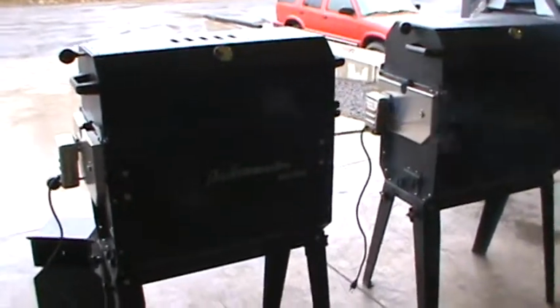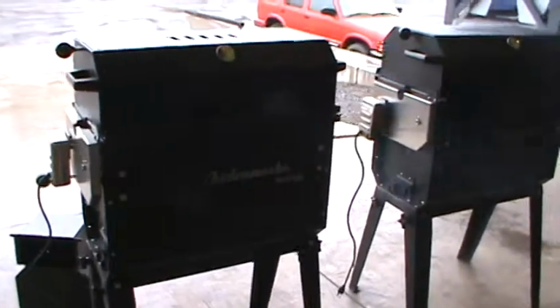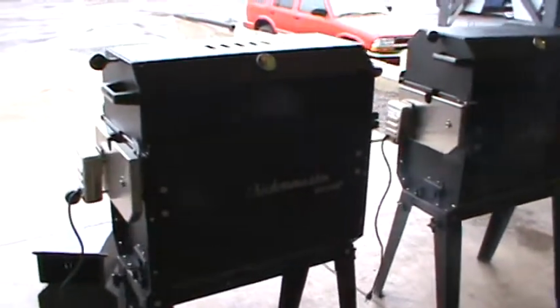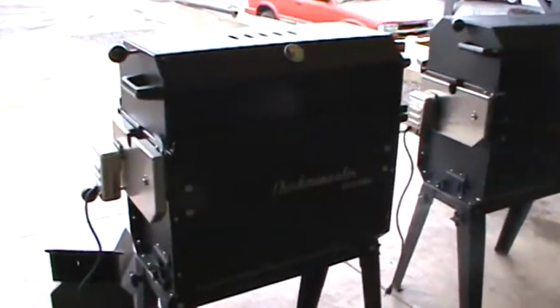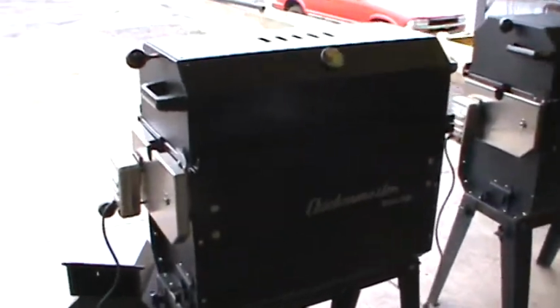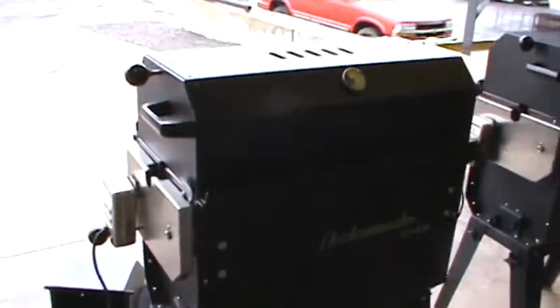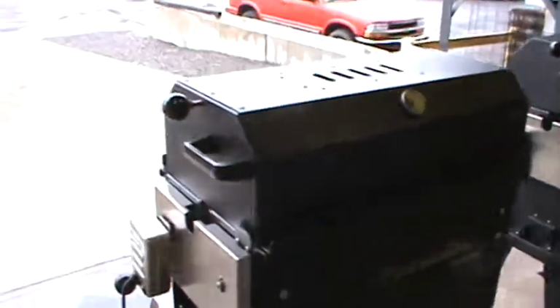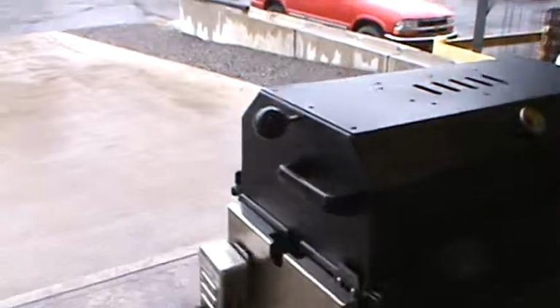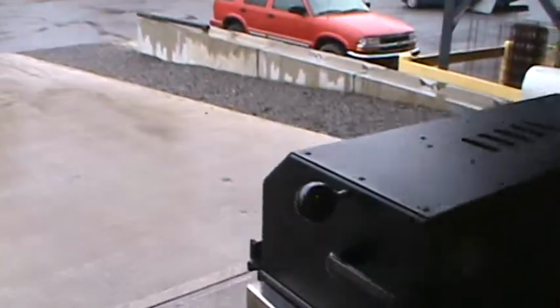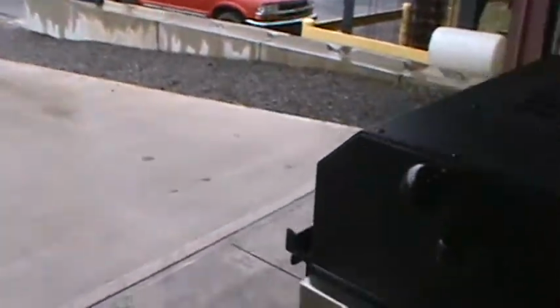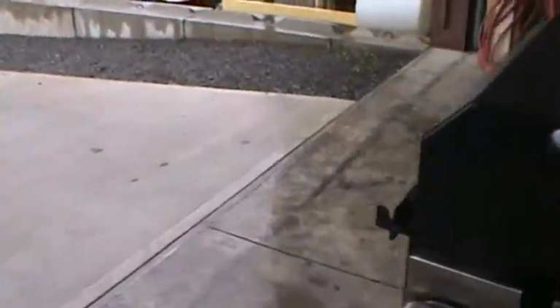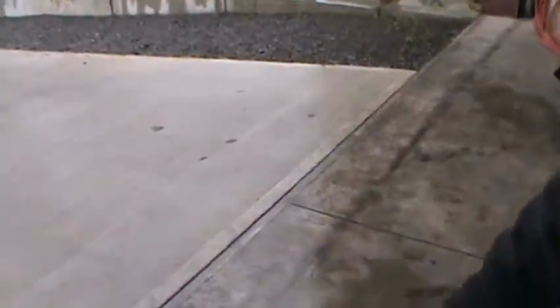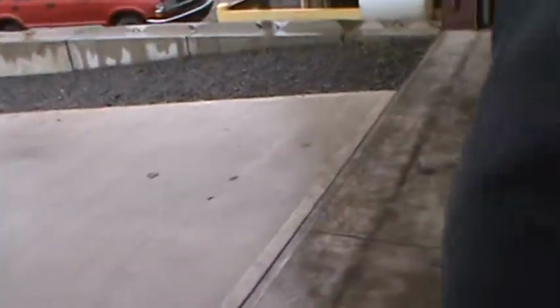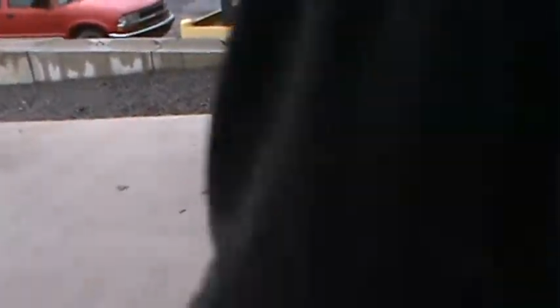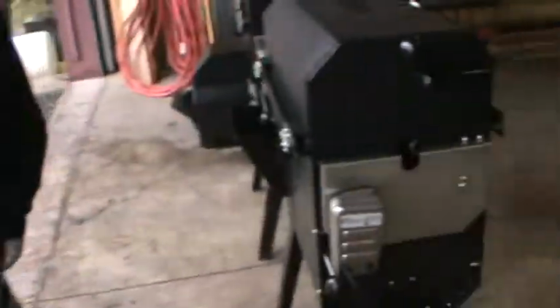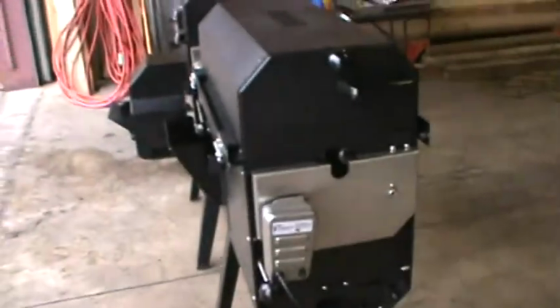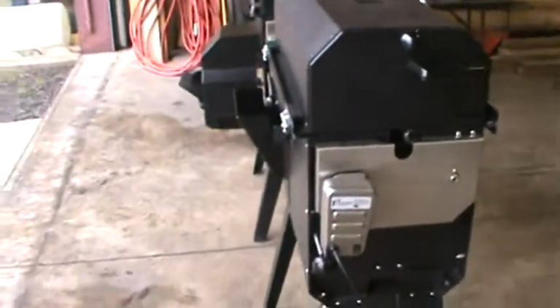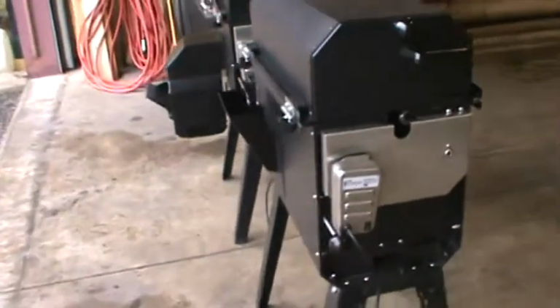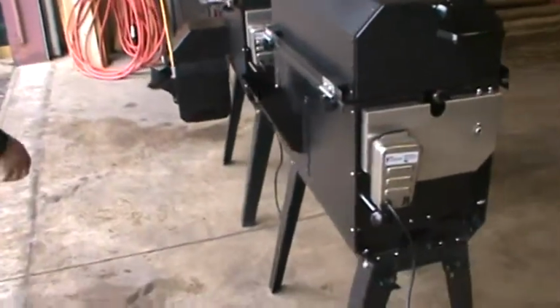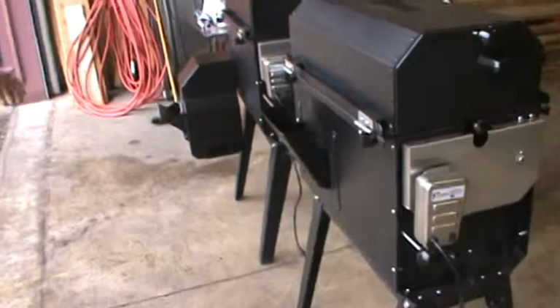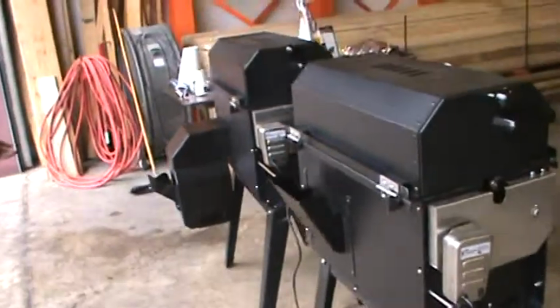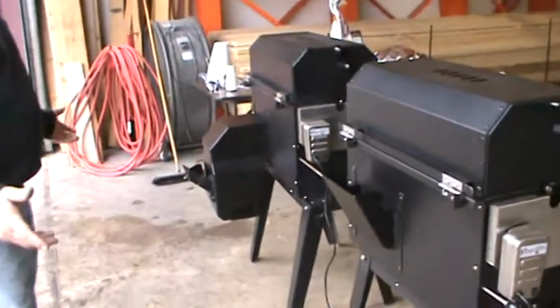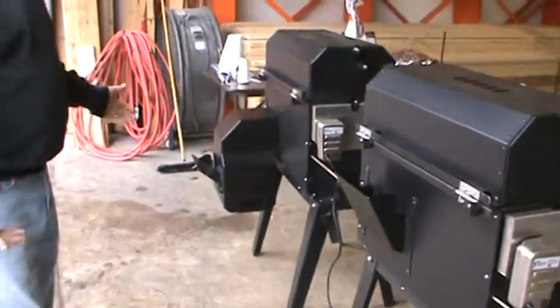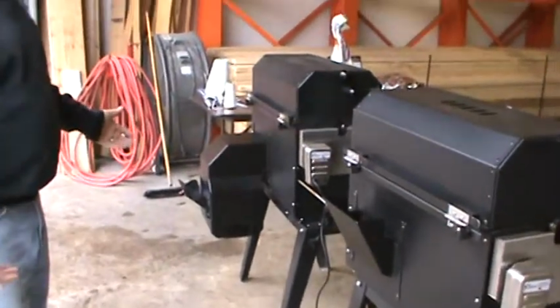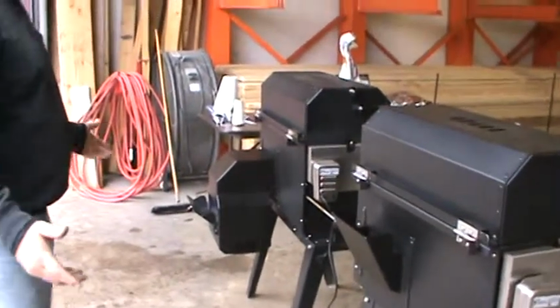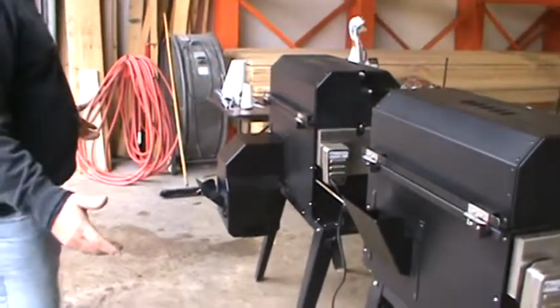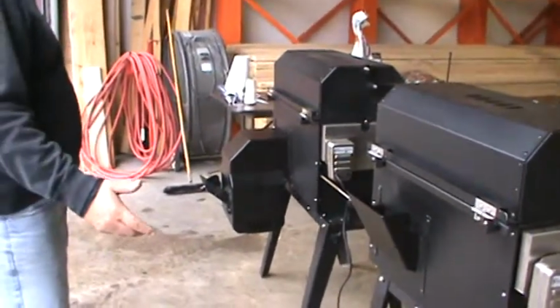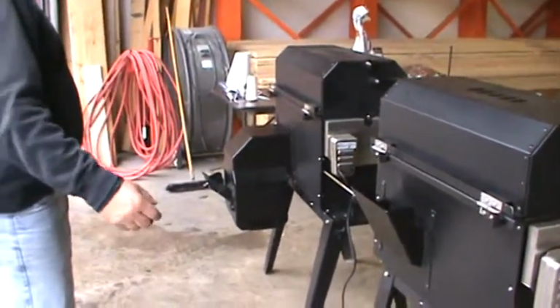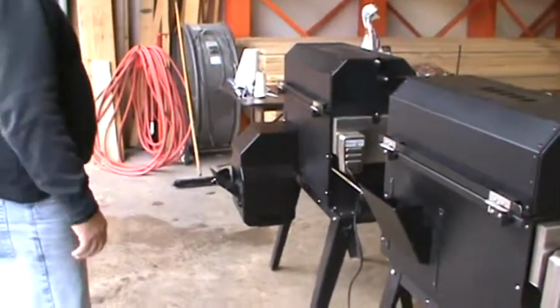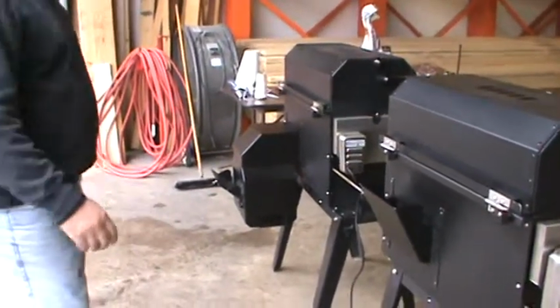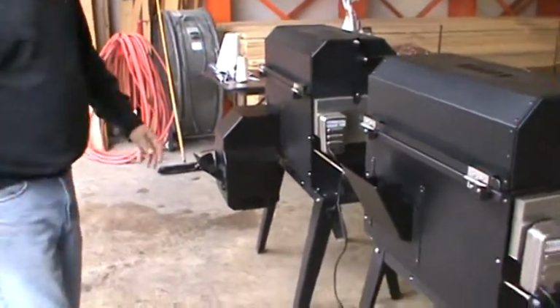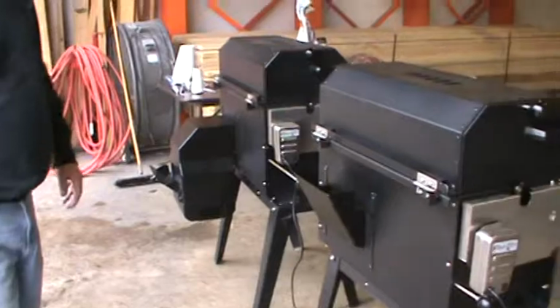Today what we're going to do is show you our indirect heater box — for slow cooking and smoking. Today we're going to slow cook a prime rib and we're going to add a little bit of apple chips to it.